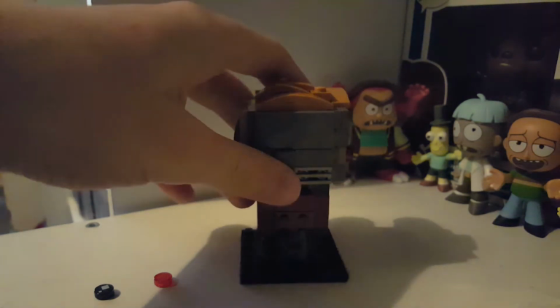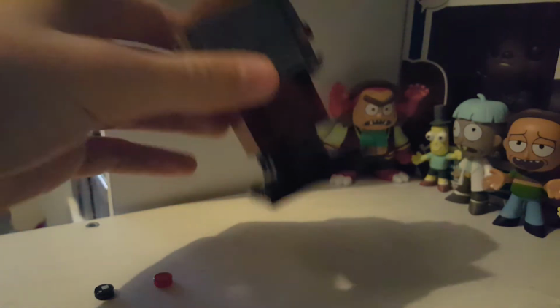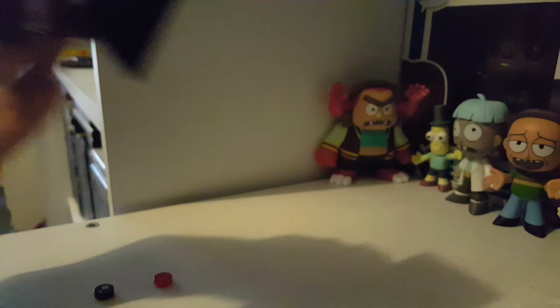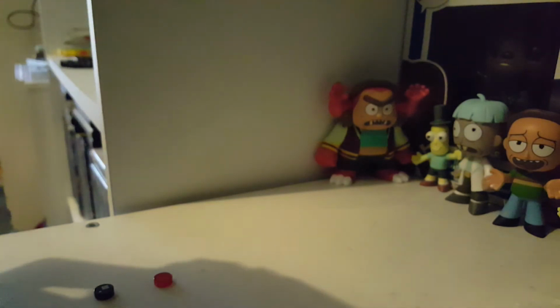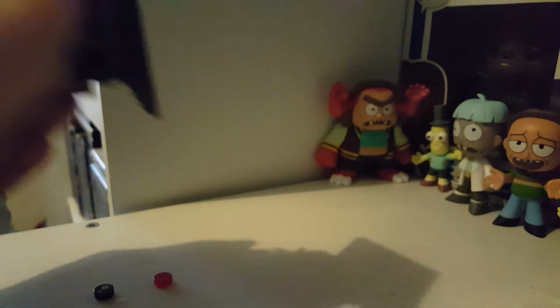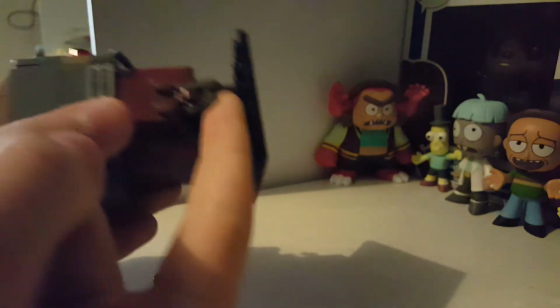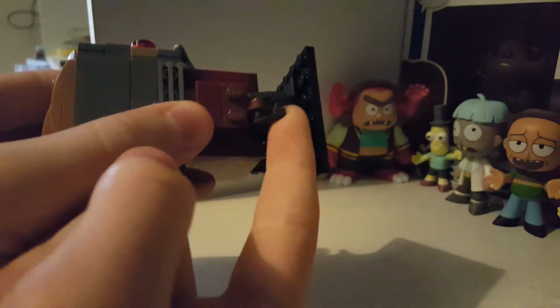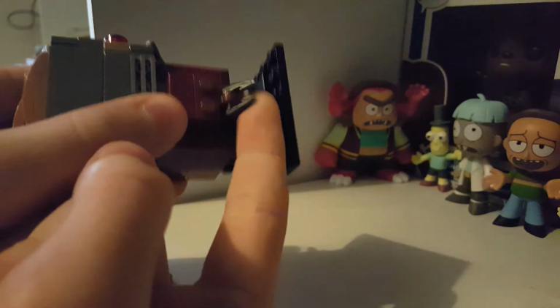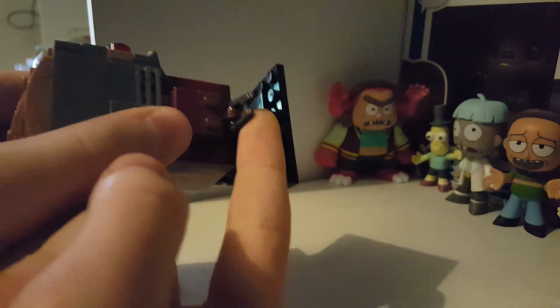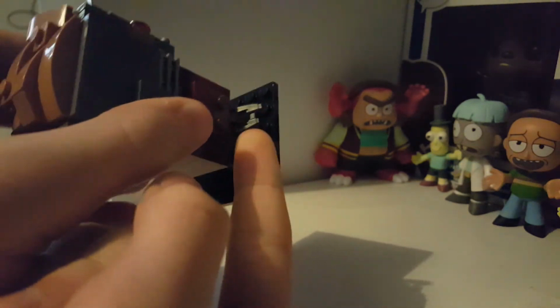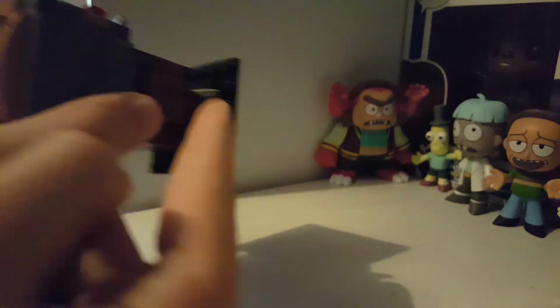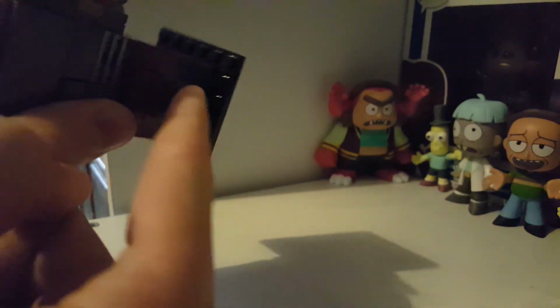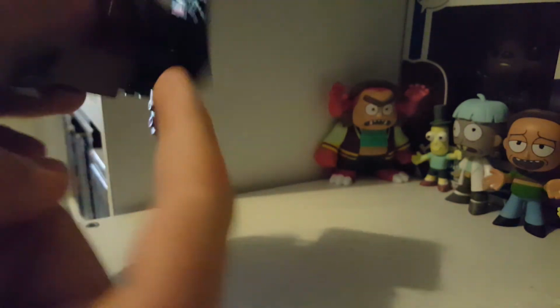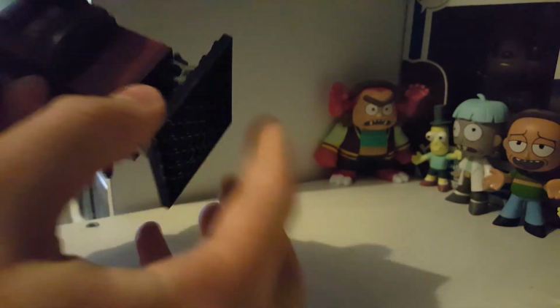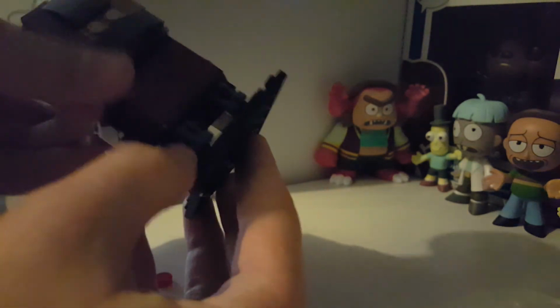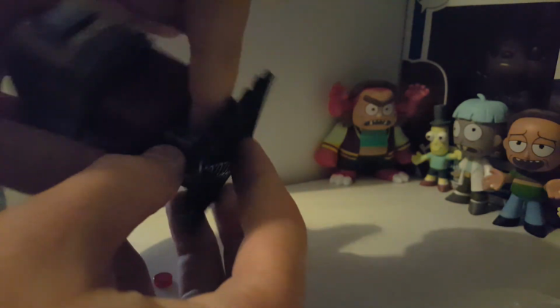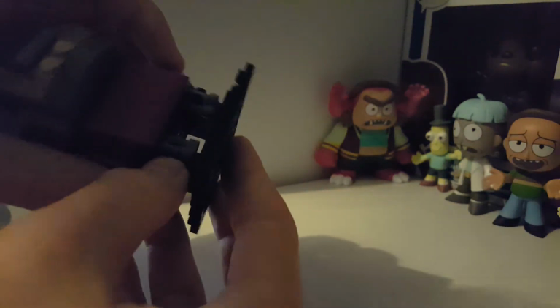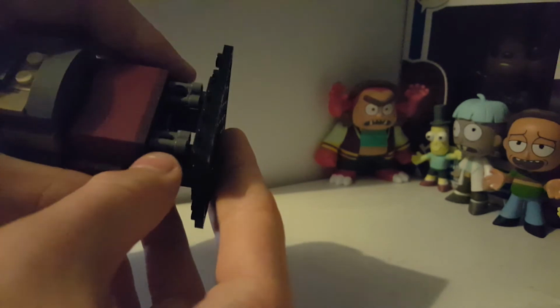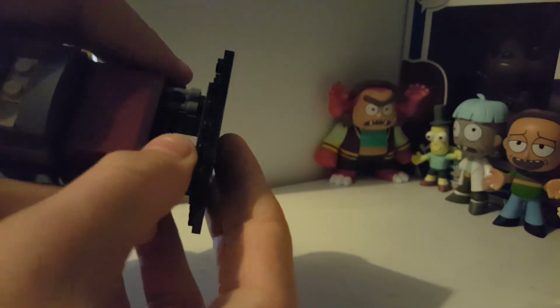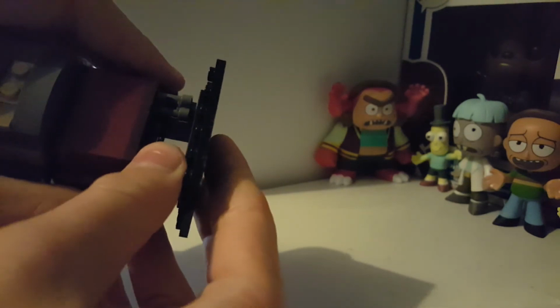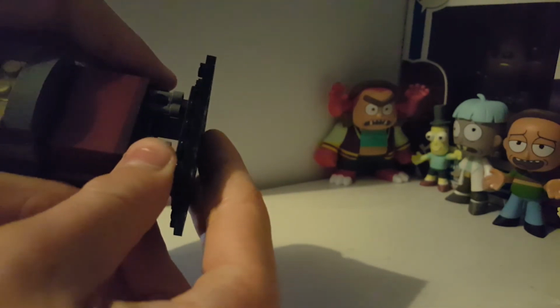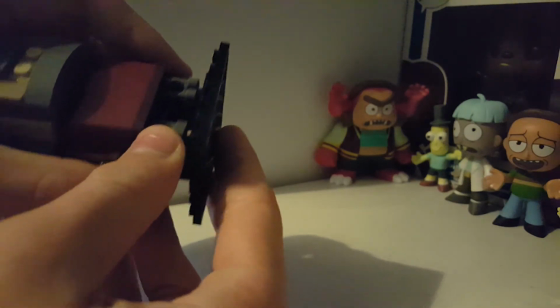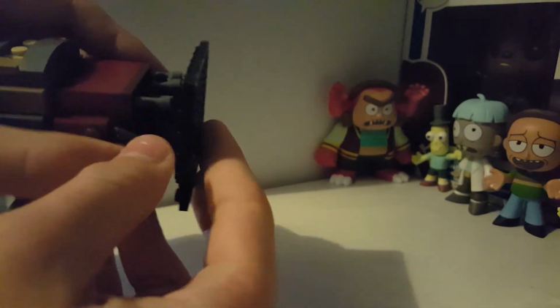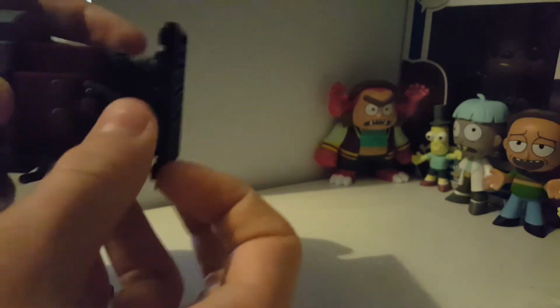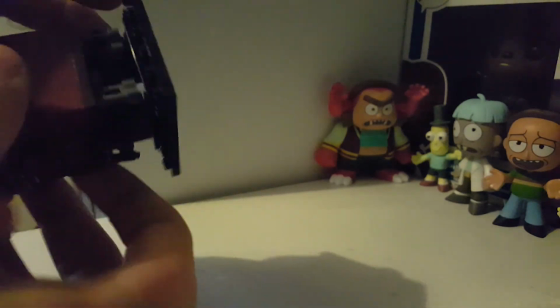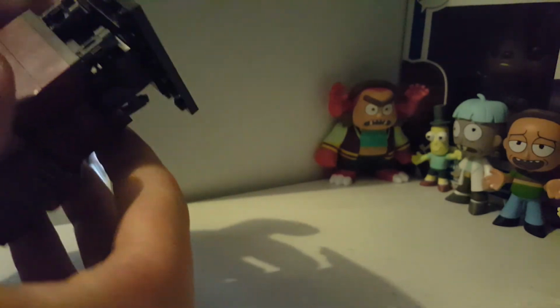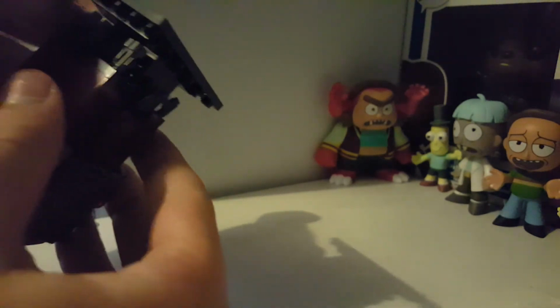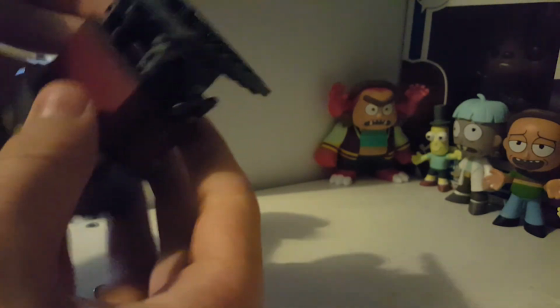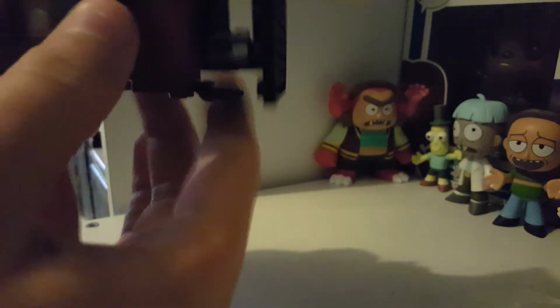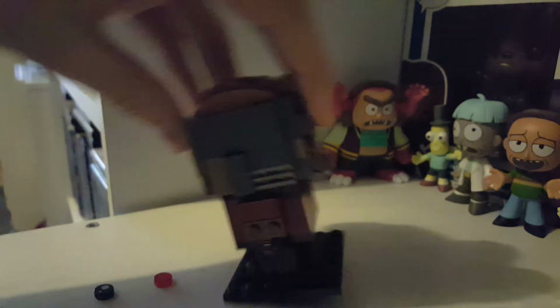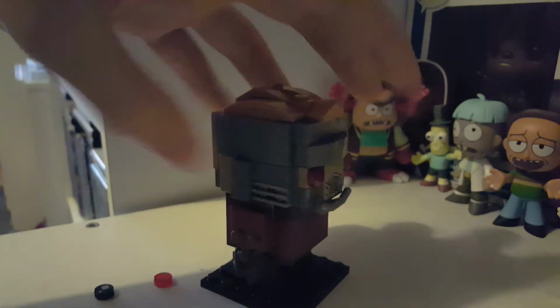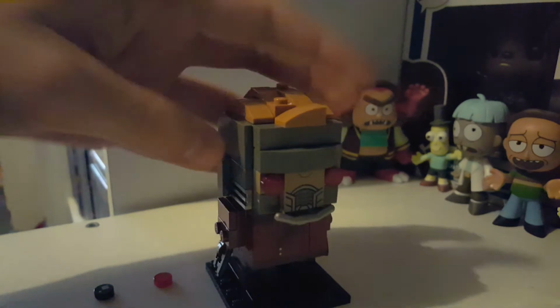He comes with his little Star-Lord guns, and he has two little binoculars for boots. That's all I have to say — Kian, carry on.